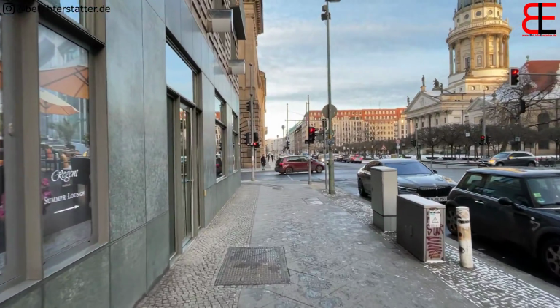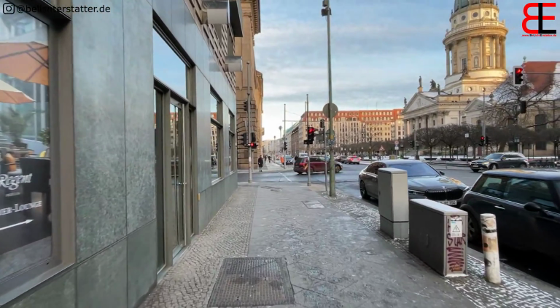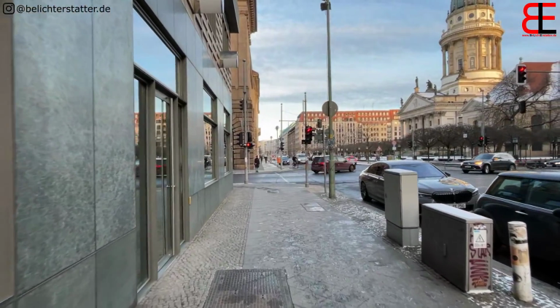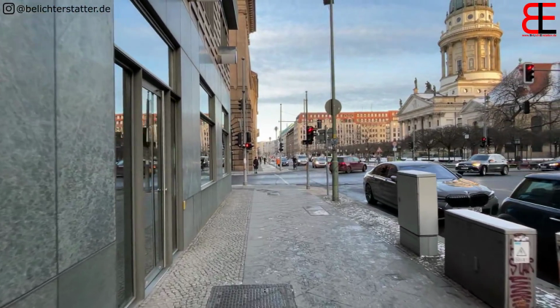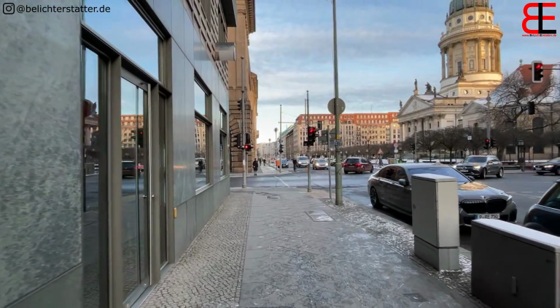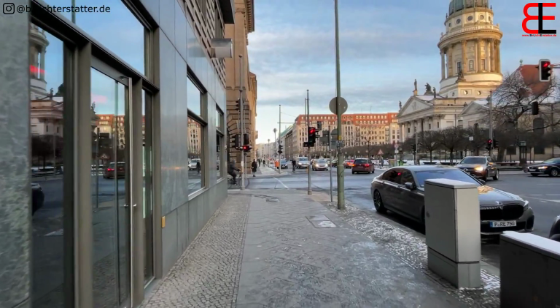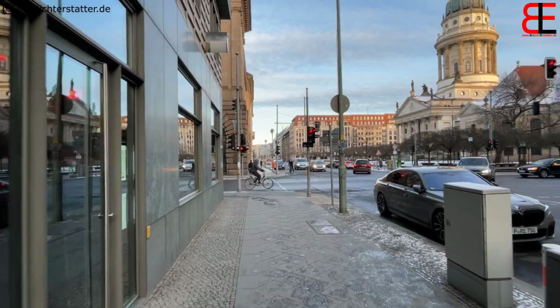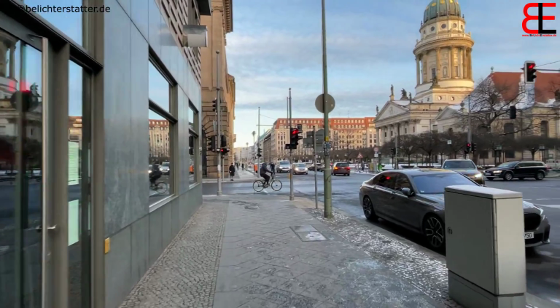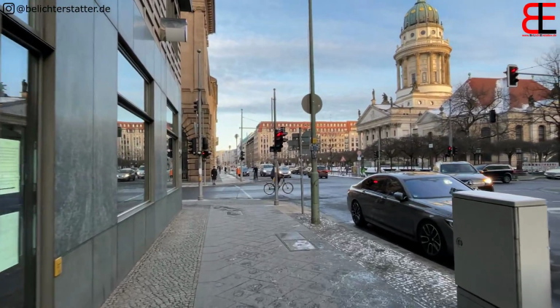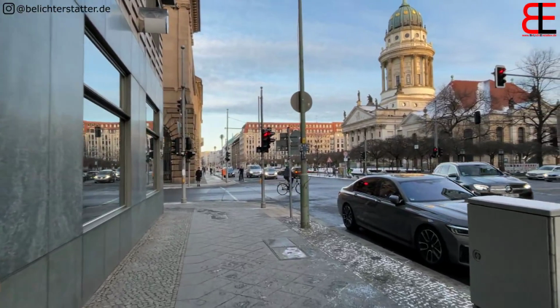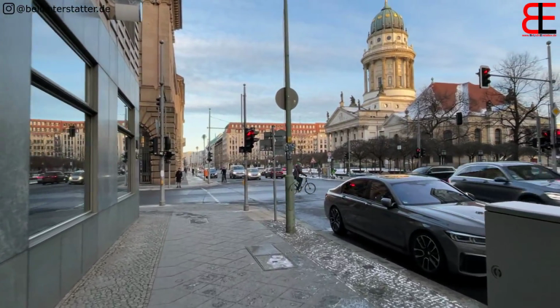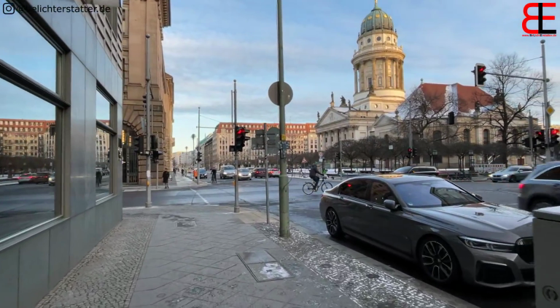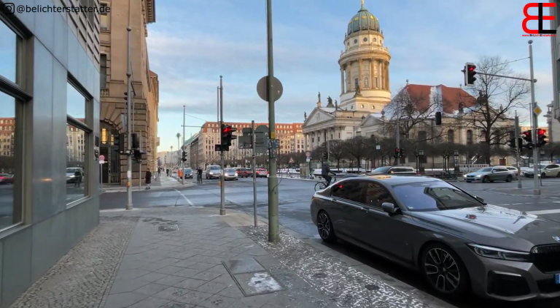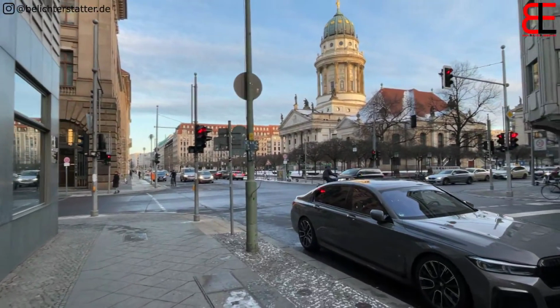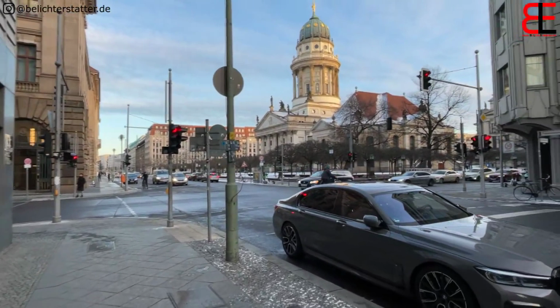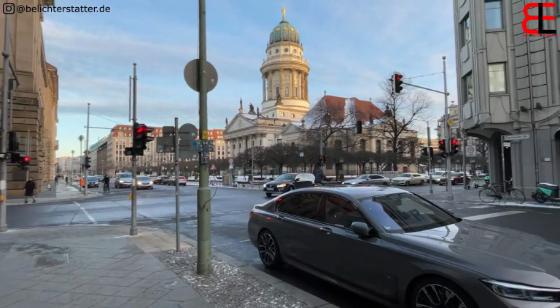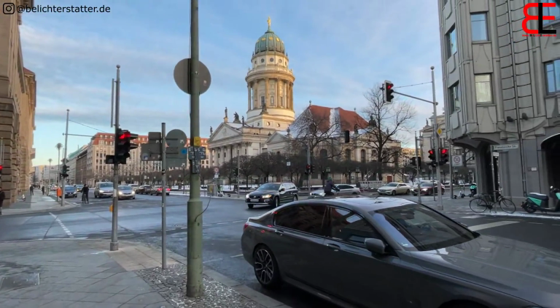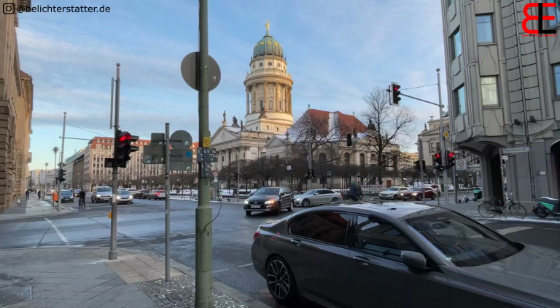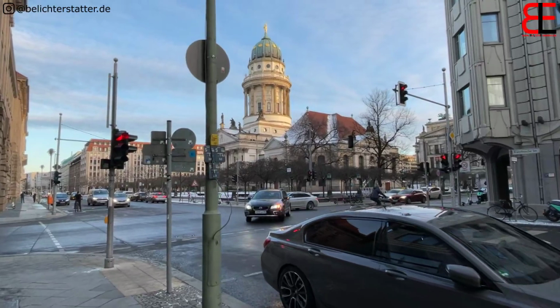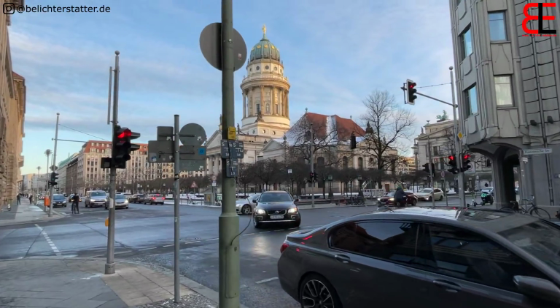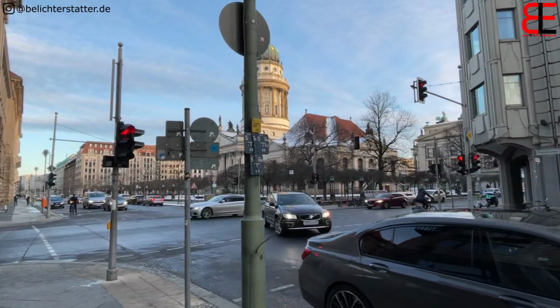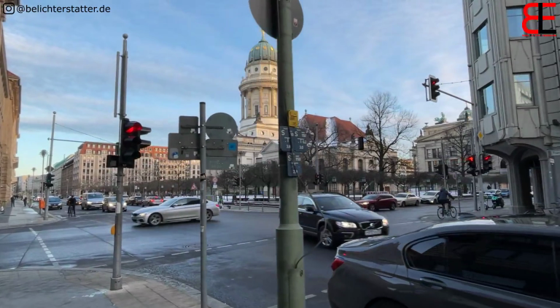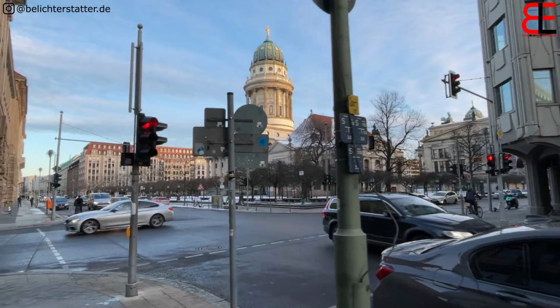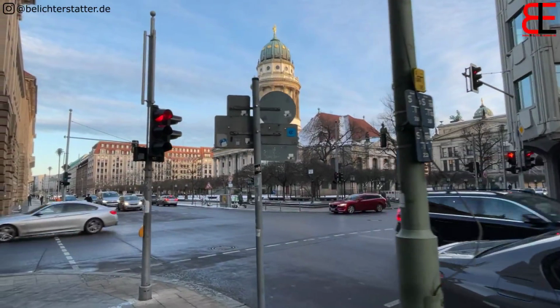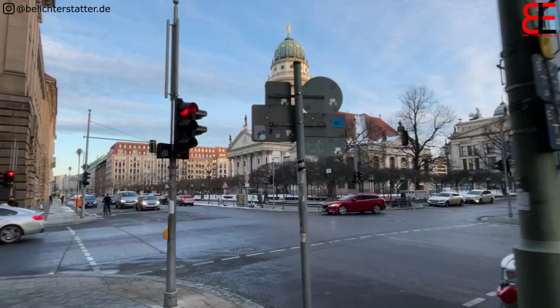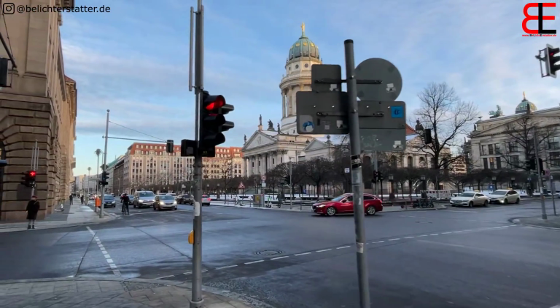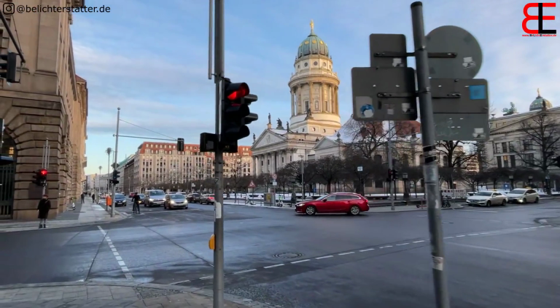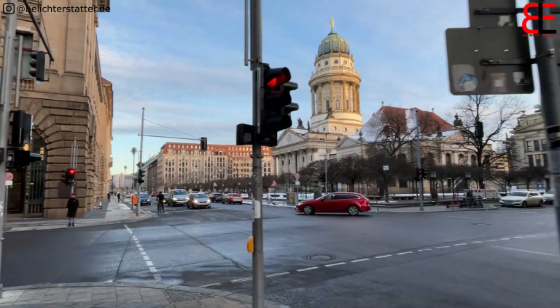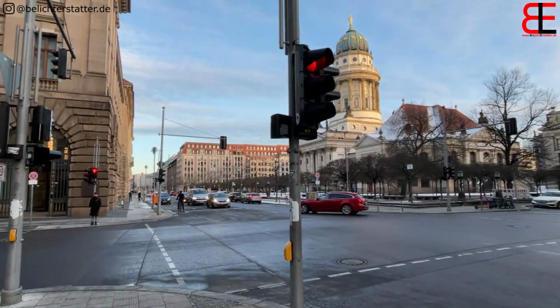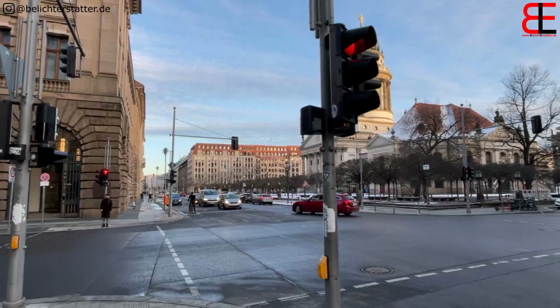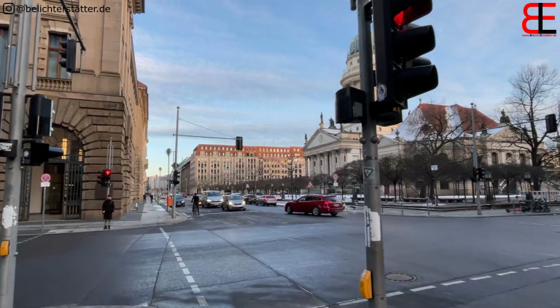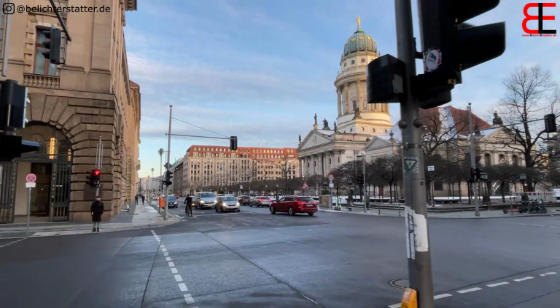Wenn man das dann hinter sich gelassen hat, dann kommt man am Gendarmenmarkt an. Für viele einer der schönsten, wenn nicht gar der schönste Platz in ganz Berlin.